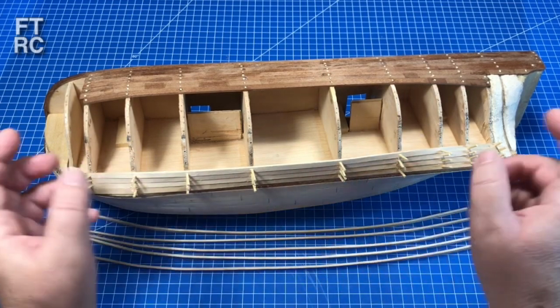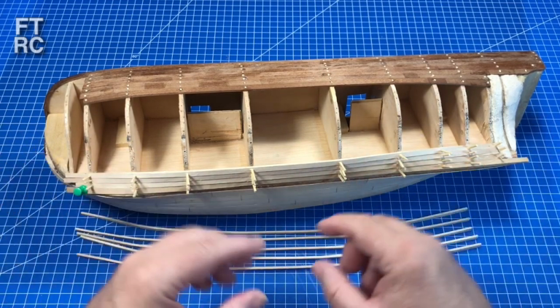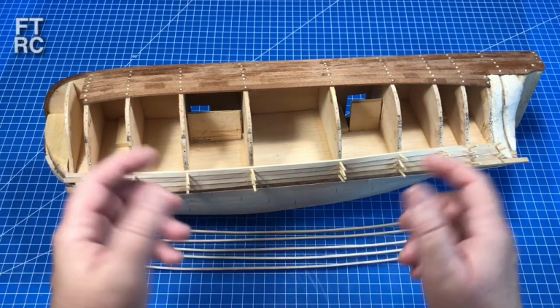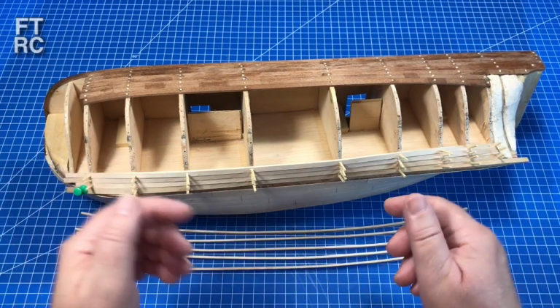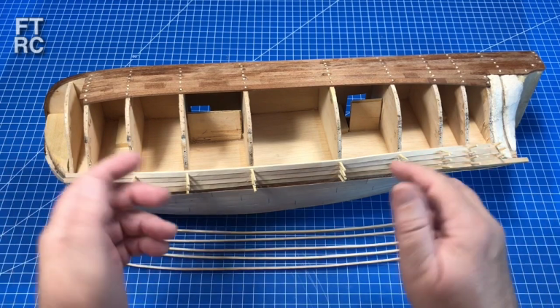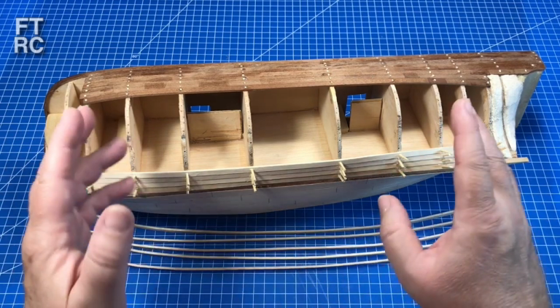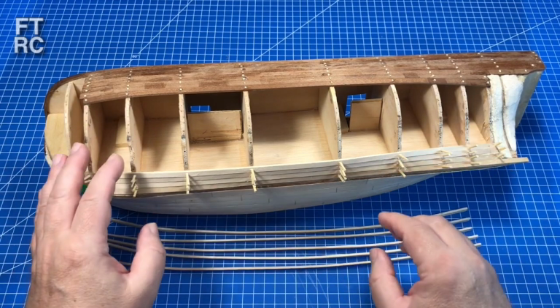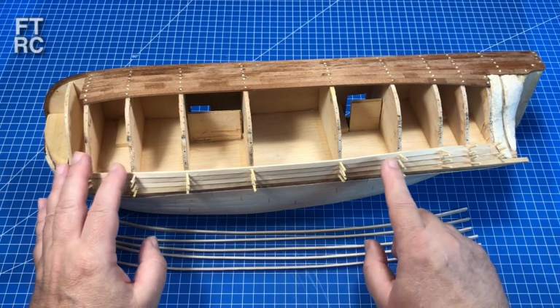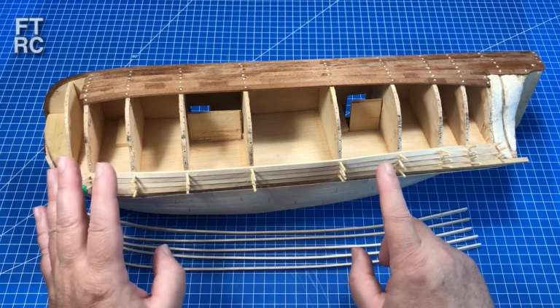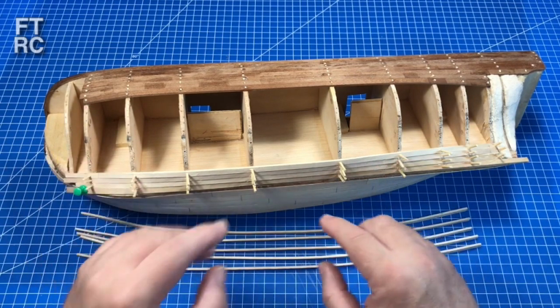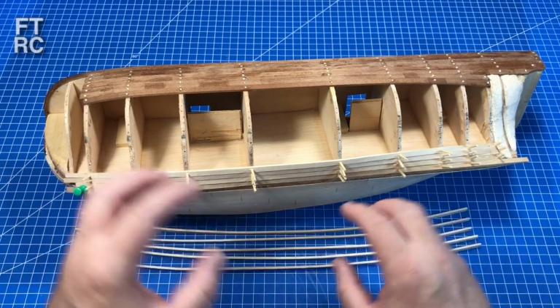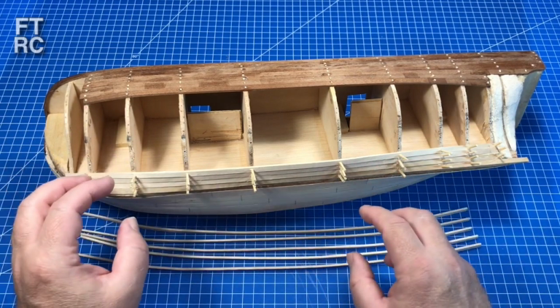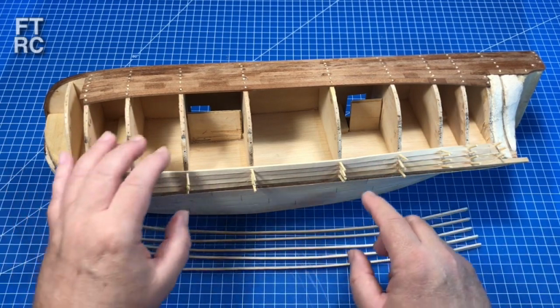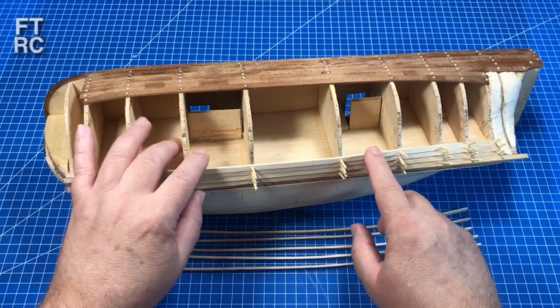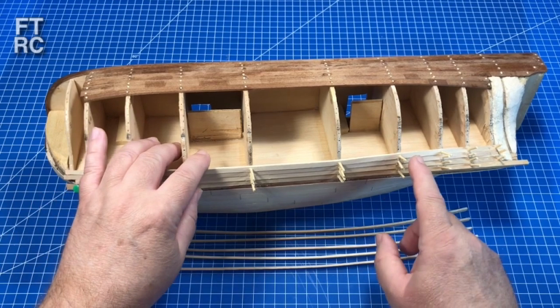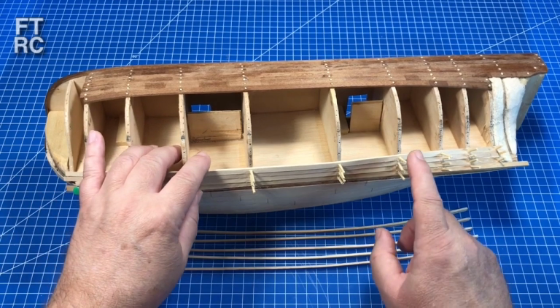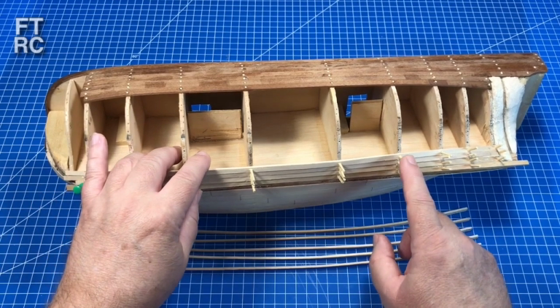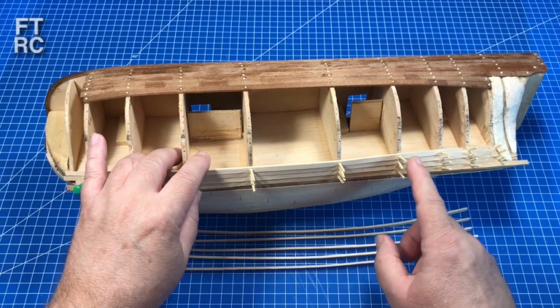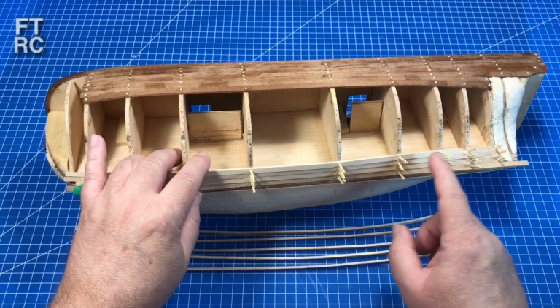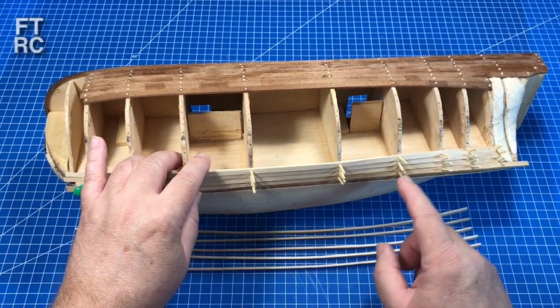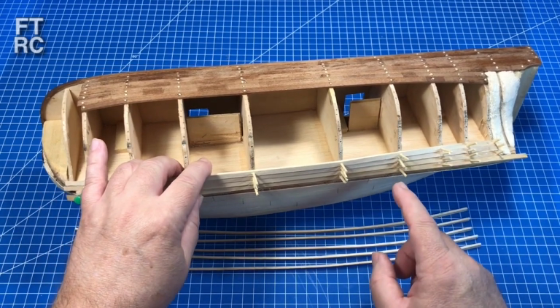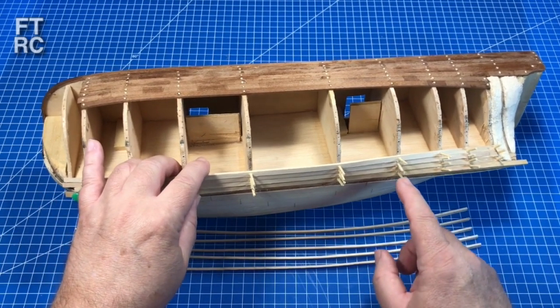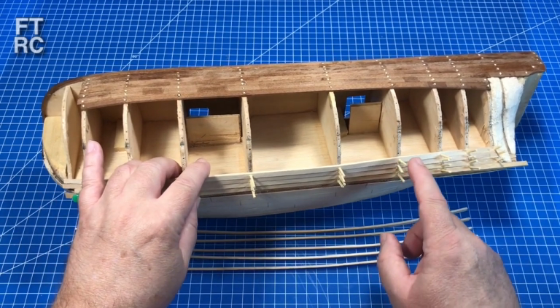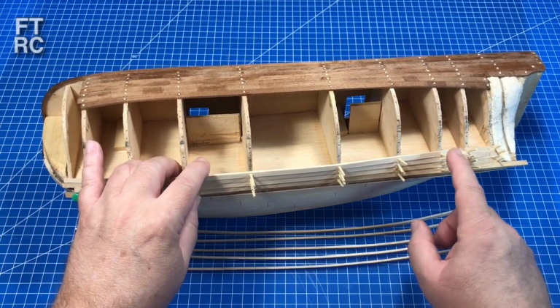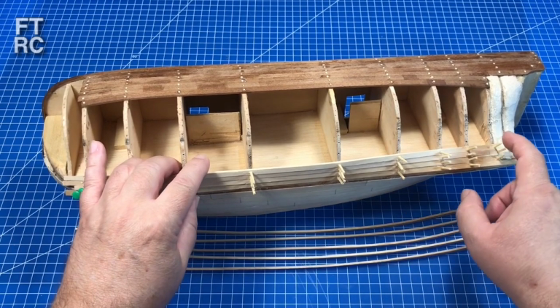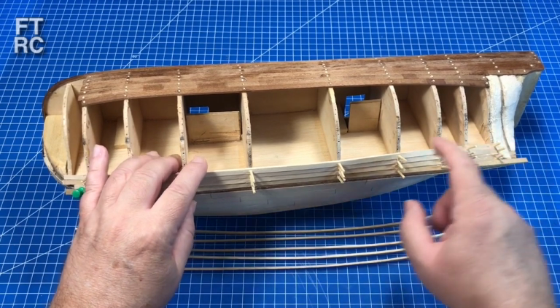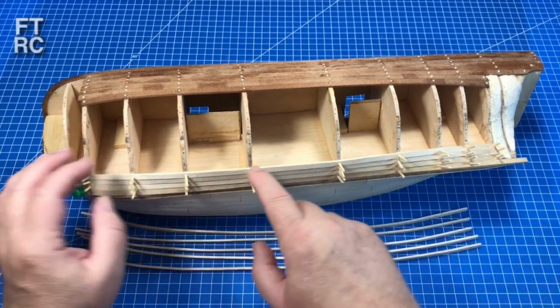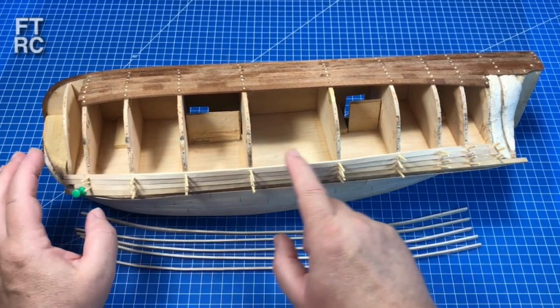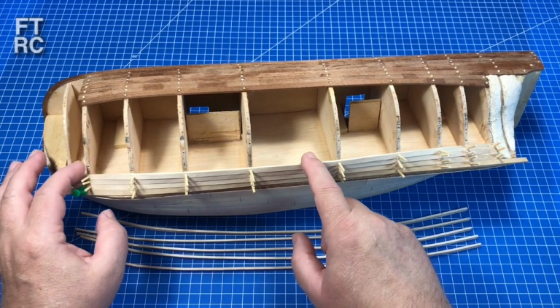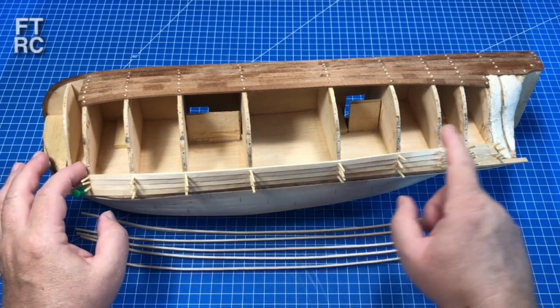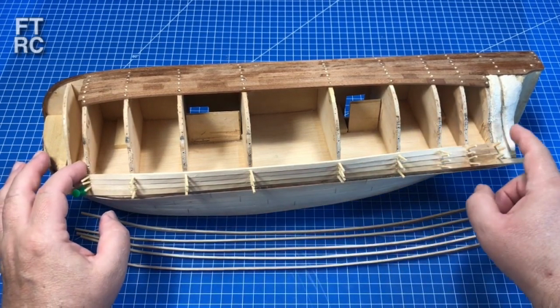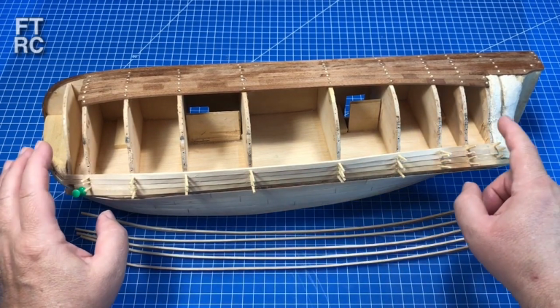Bending them wet, then pinning them — the gluing takes a little longer because it's more labour intensive. I glue and then pin with toothpicks, what you might call cocktail sticks, and that makes sure it is a firm fit all the way along the ship's hull.